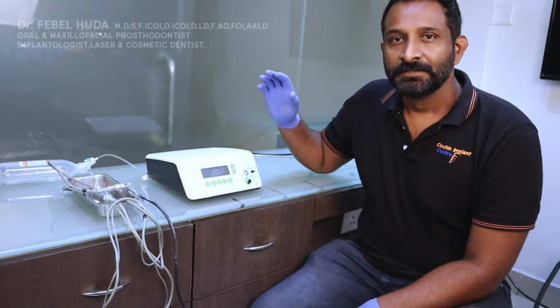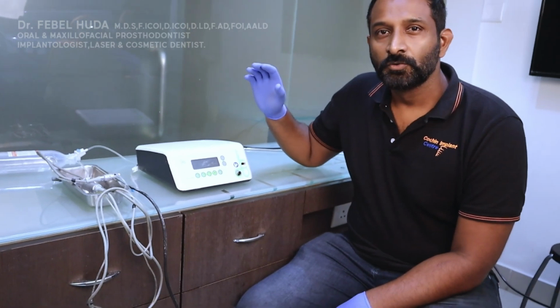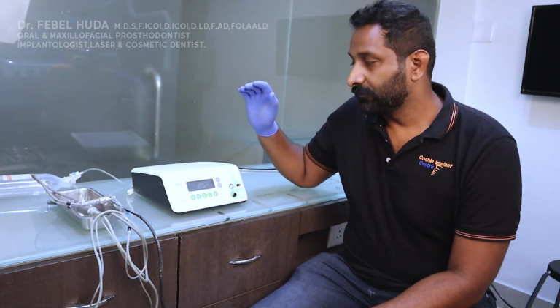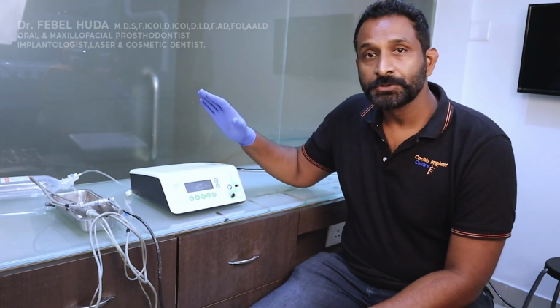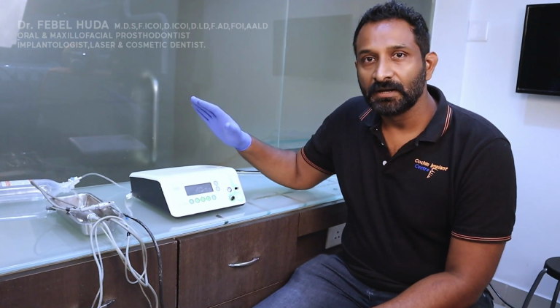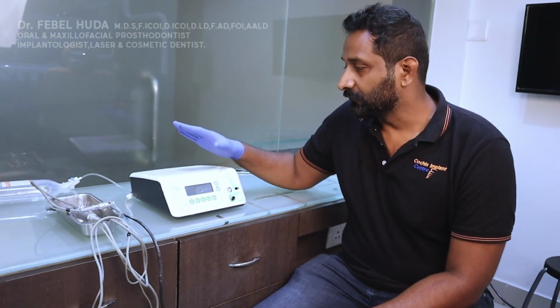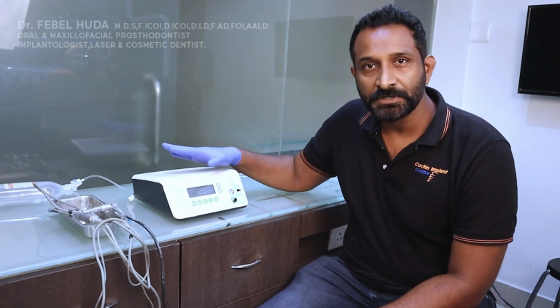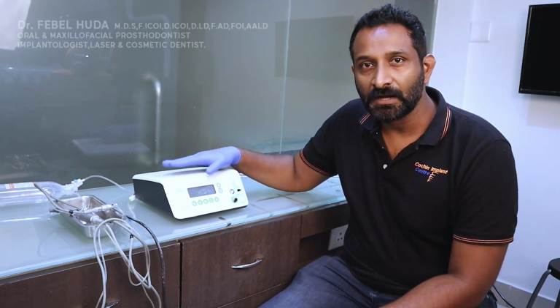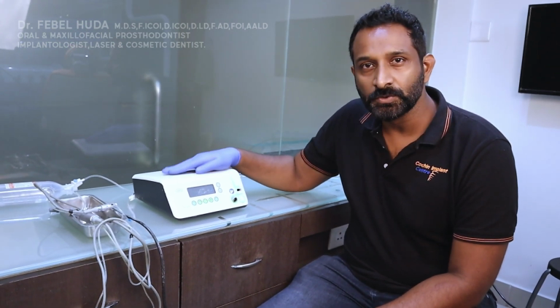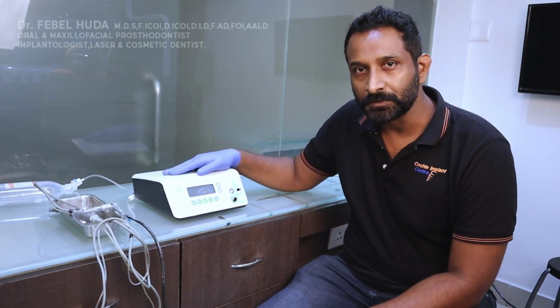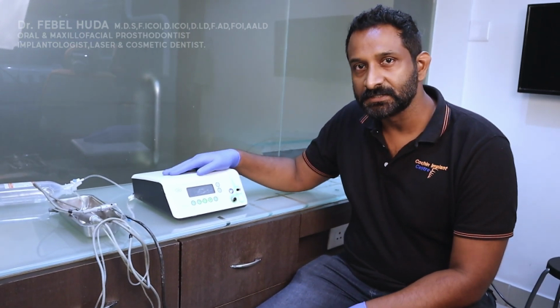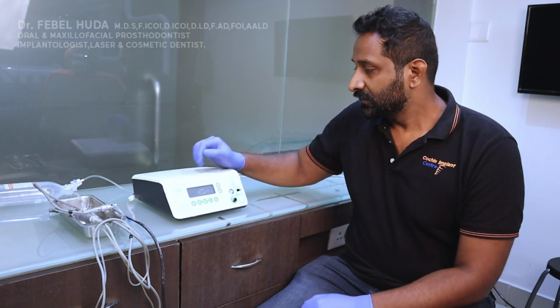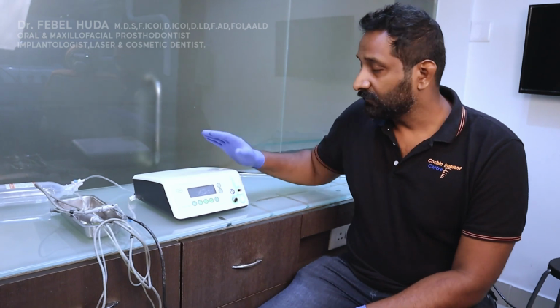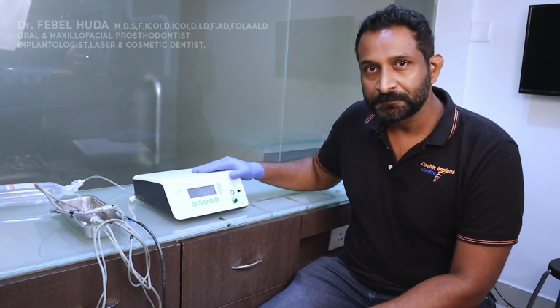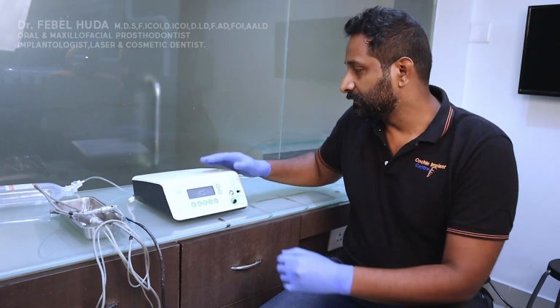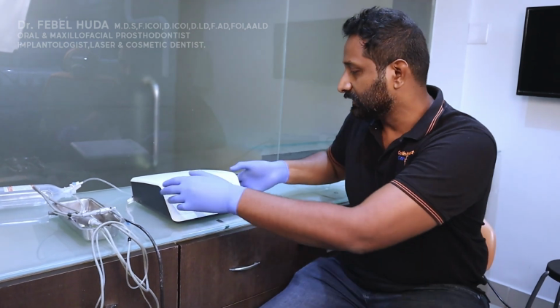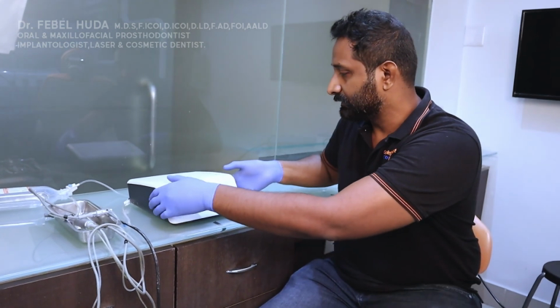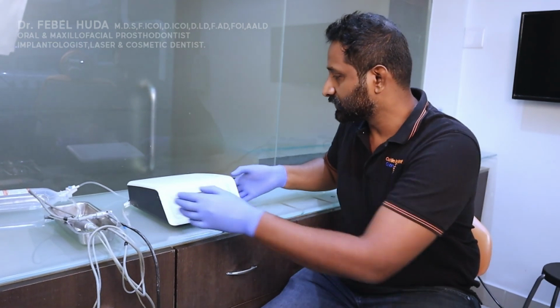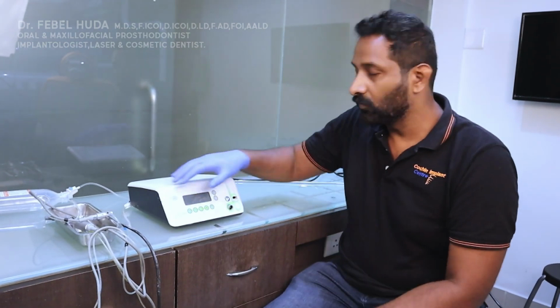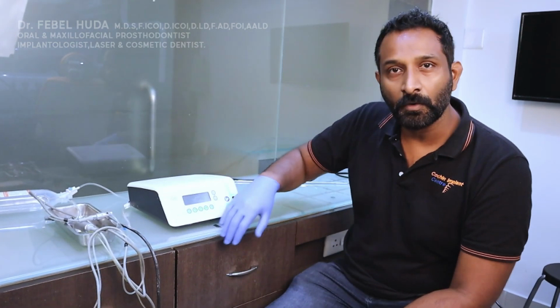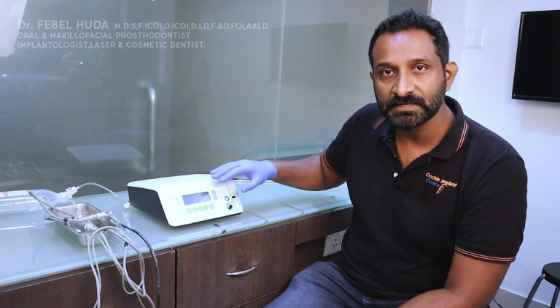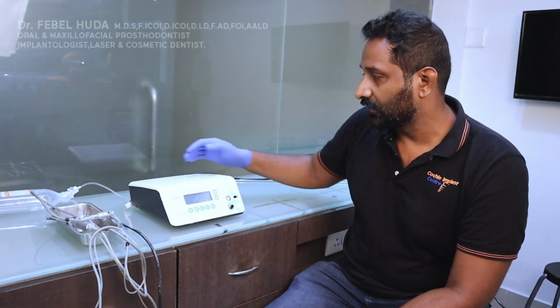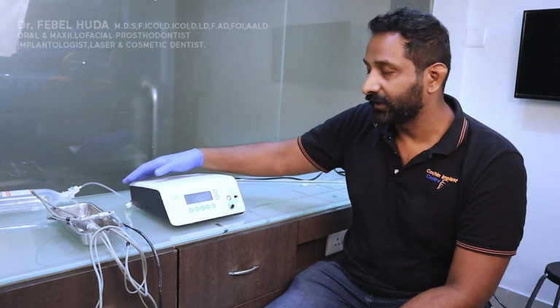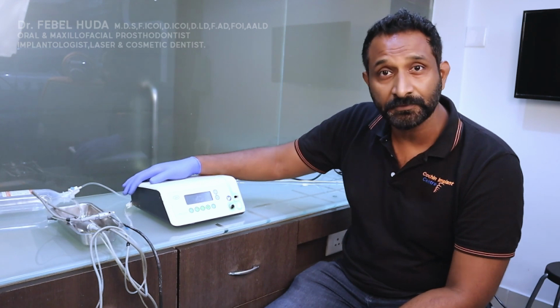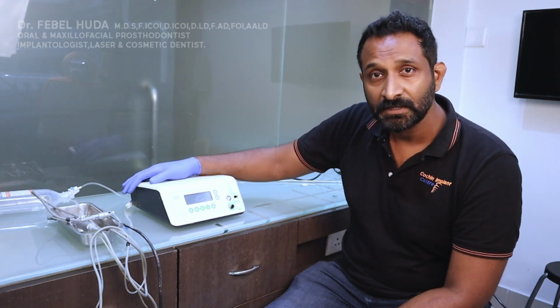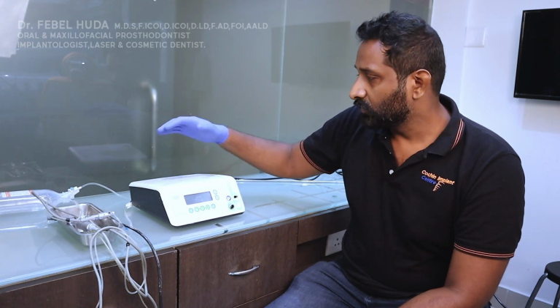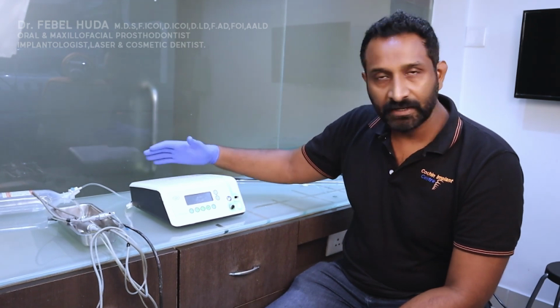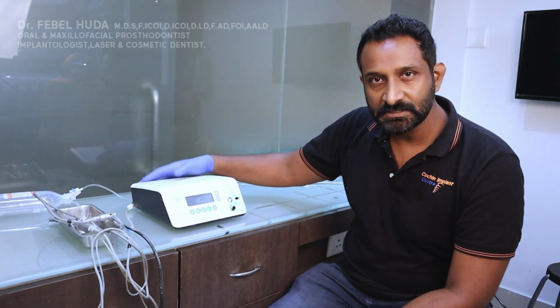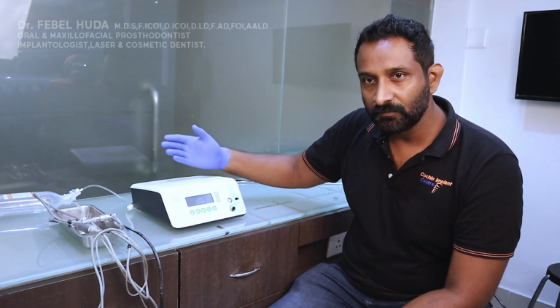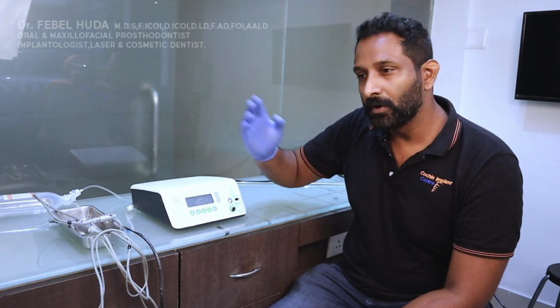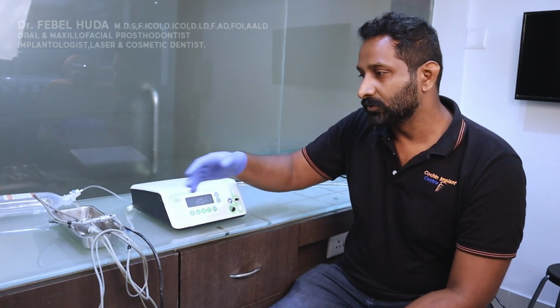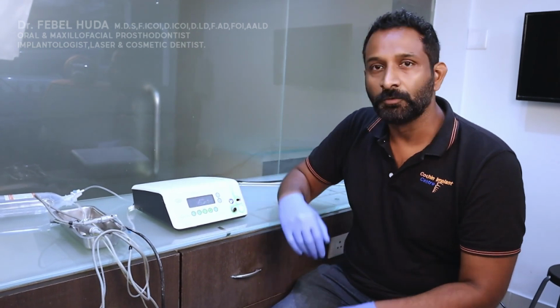Today we are going to see how to use a physio dispenser. I have a physio dispenser here and I'm going to show you all the components and how to connect them first. Once the connections are done, we will go ahead and see how it is used.